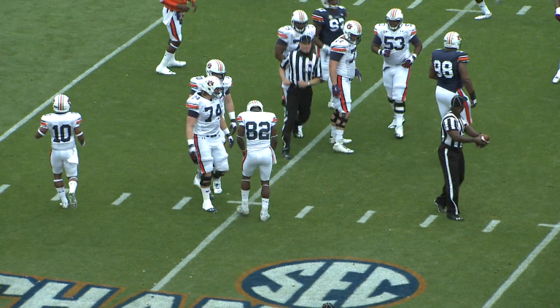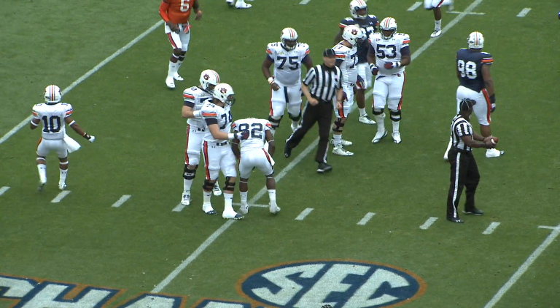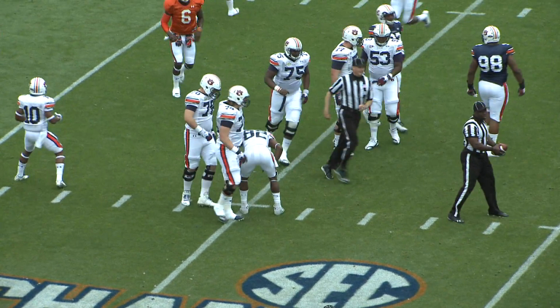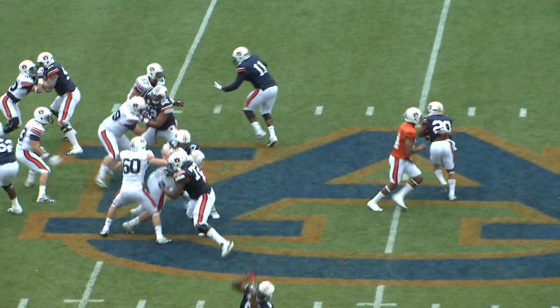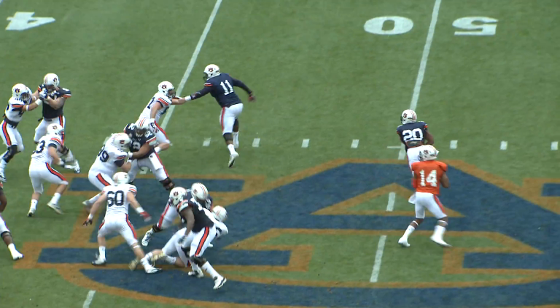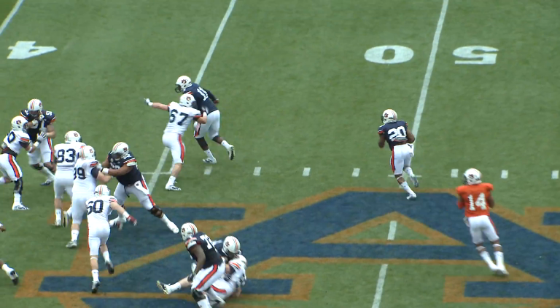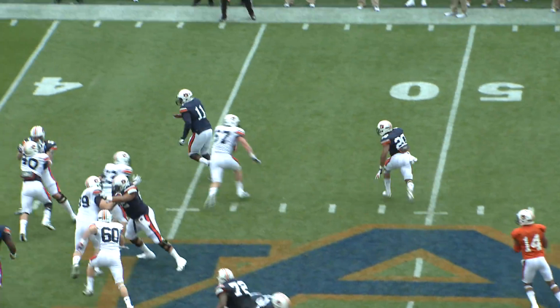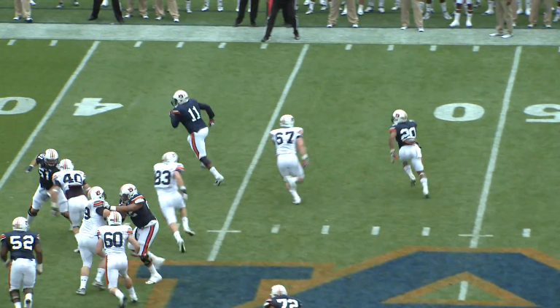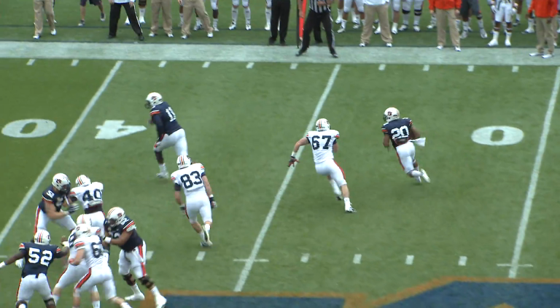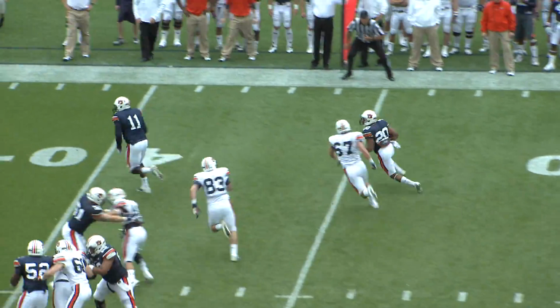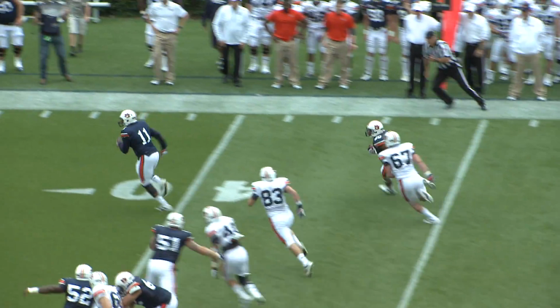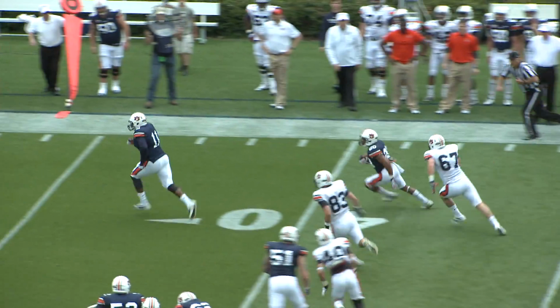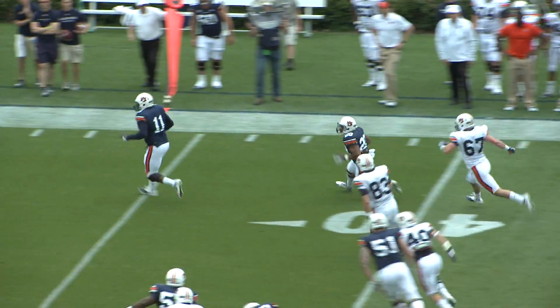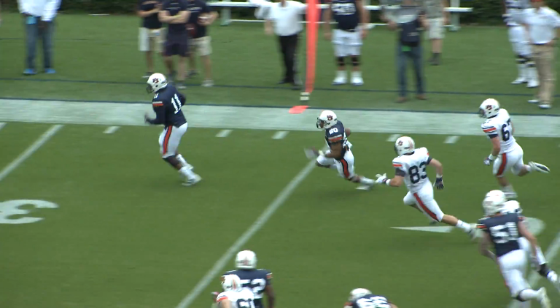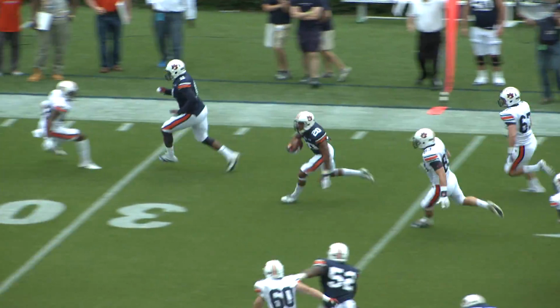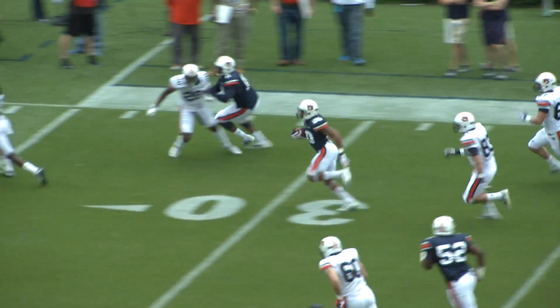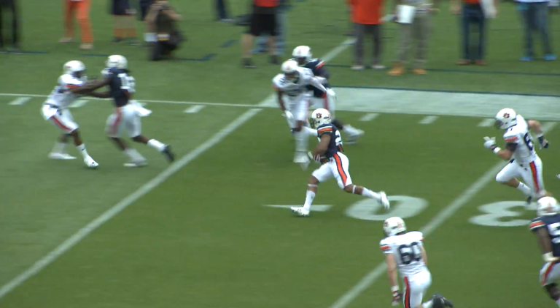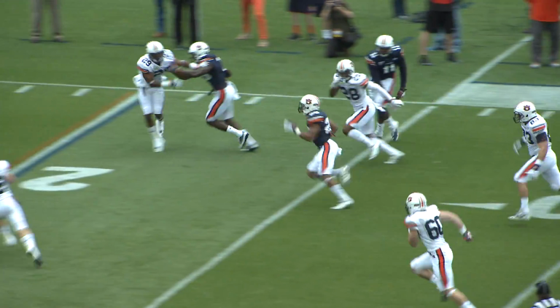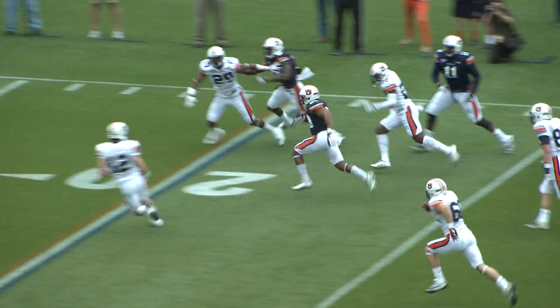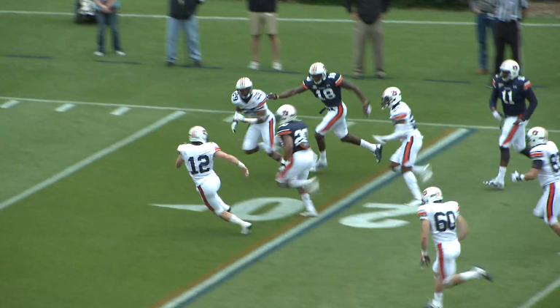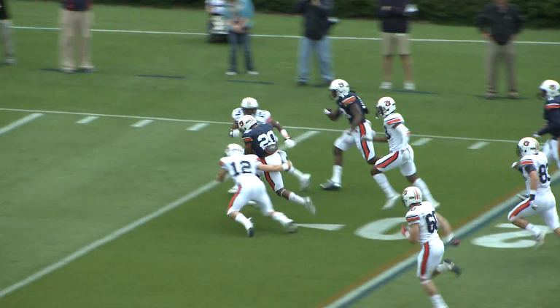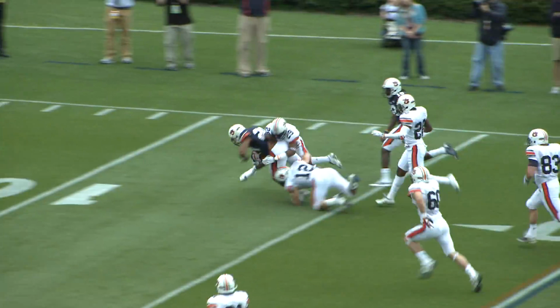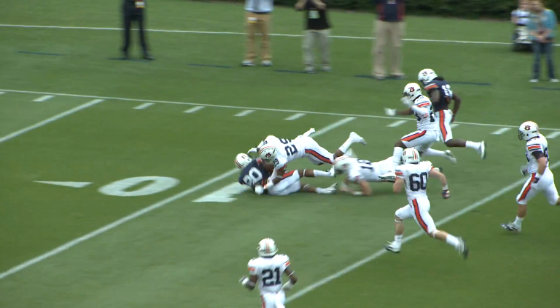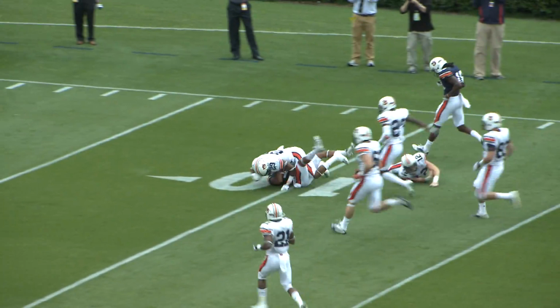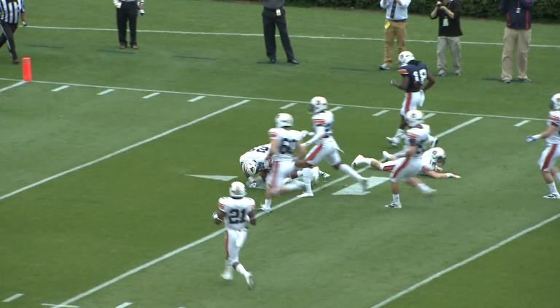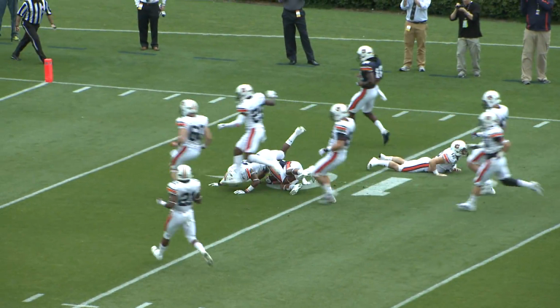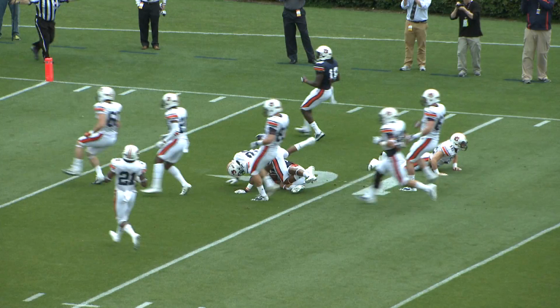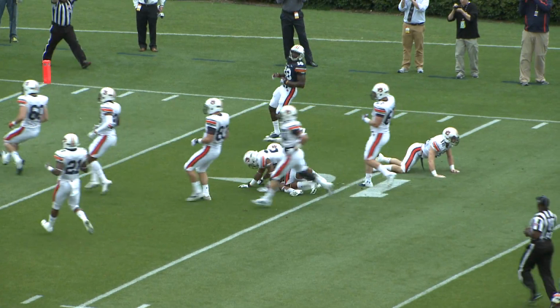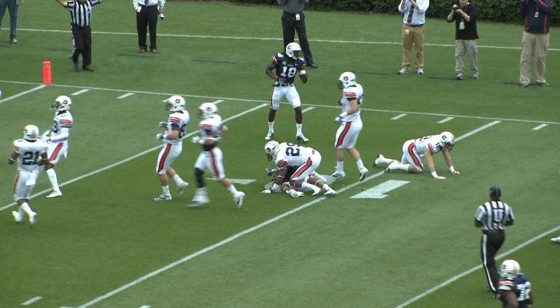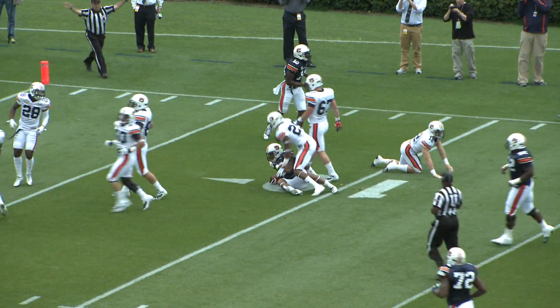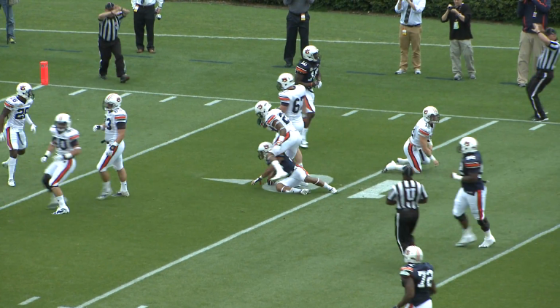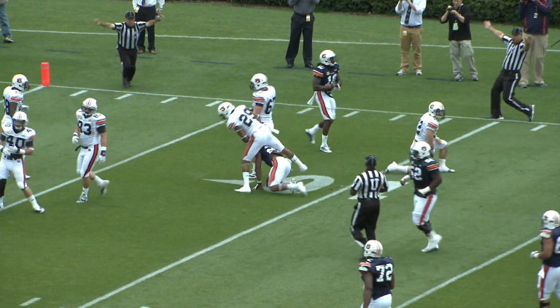Ray held onto it. Here's the Statue of Liberty to Corey Grant, around right in. Corey Grant 30, 25, 20, 15, and down to the 10 — the speed of Corey Grant.